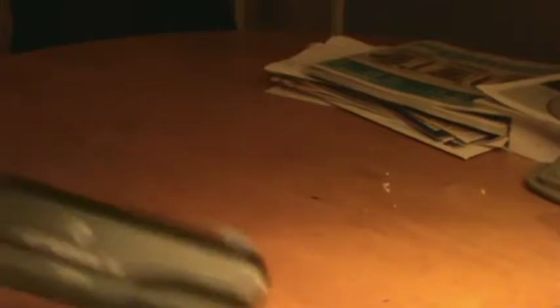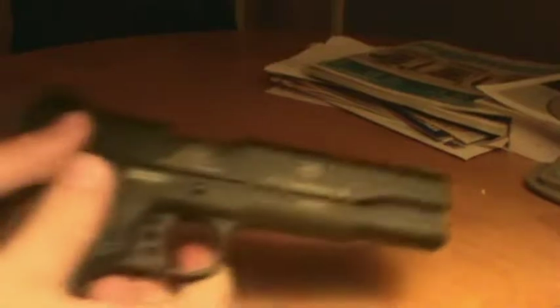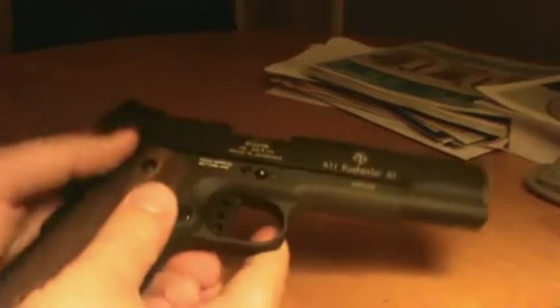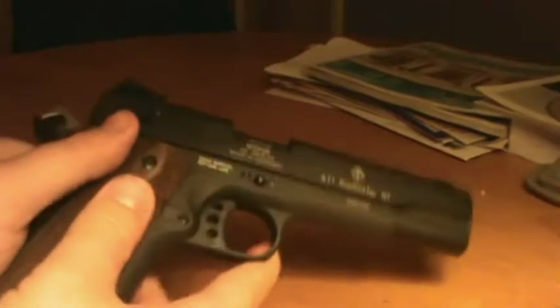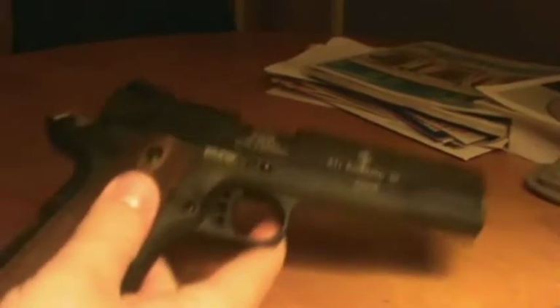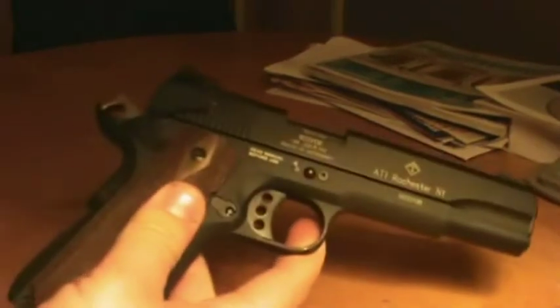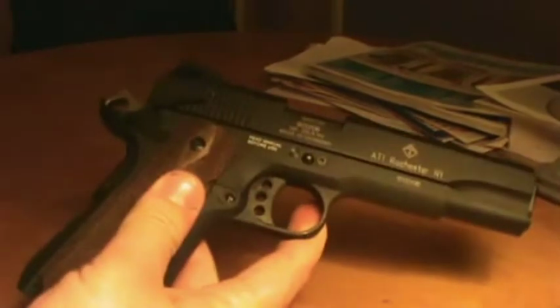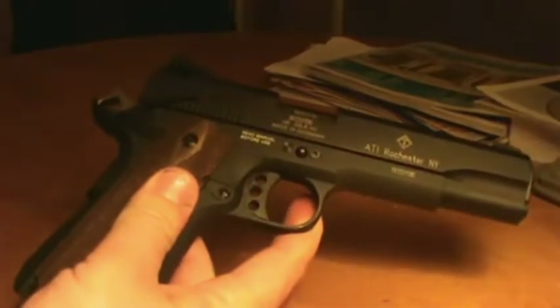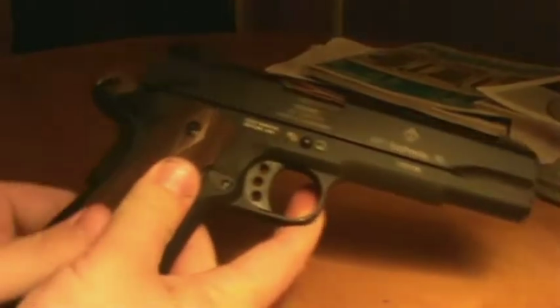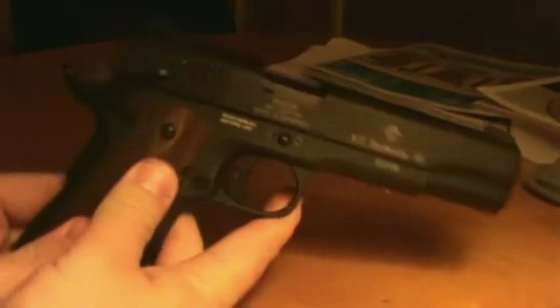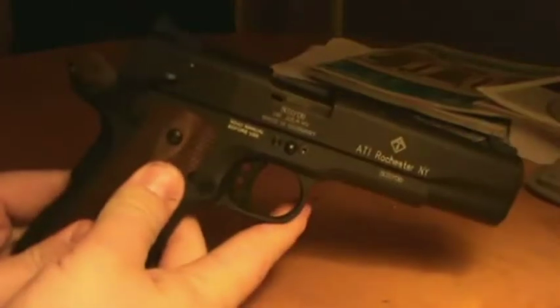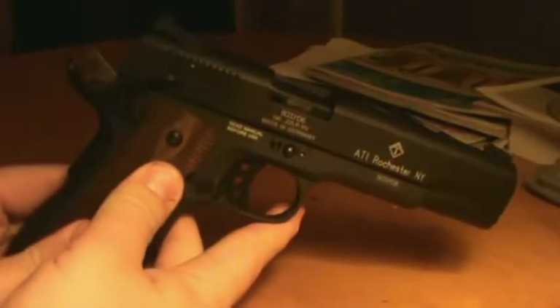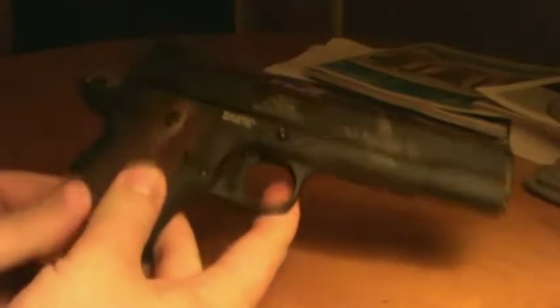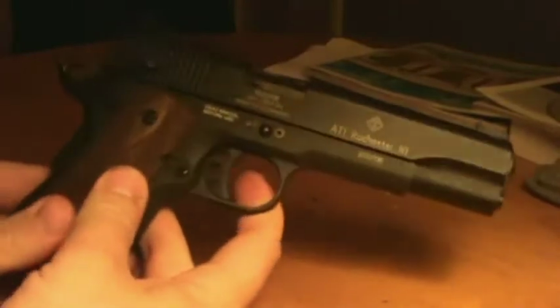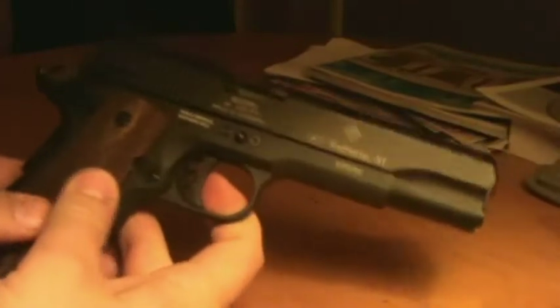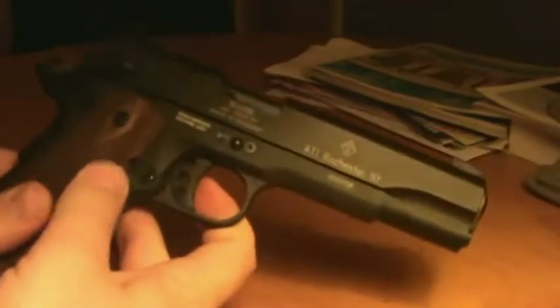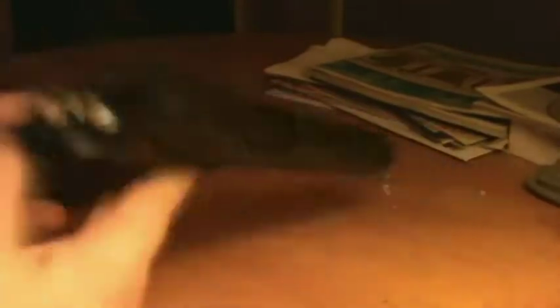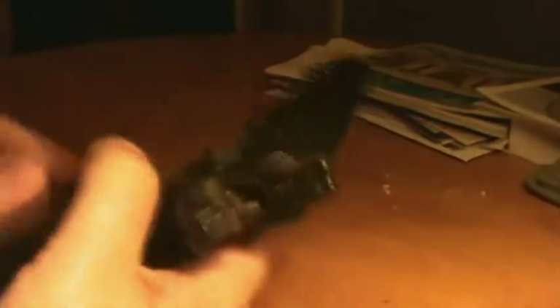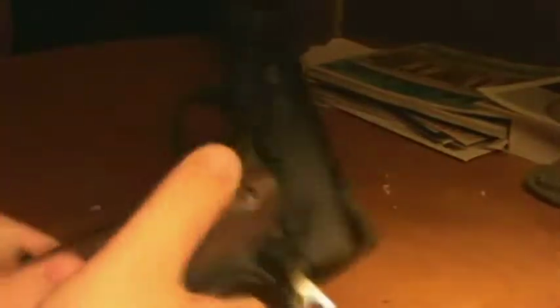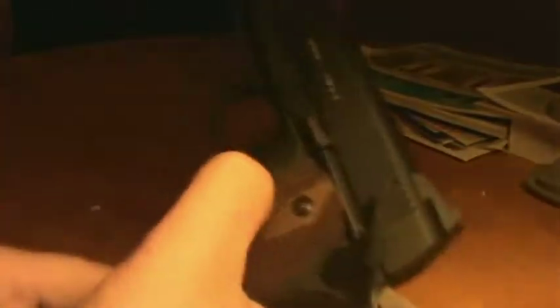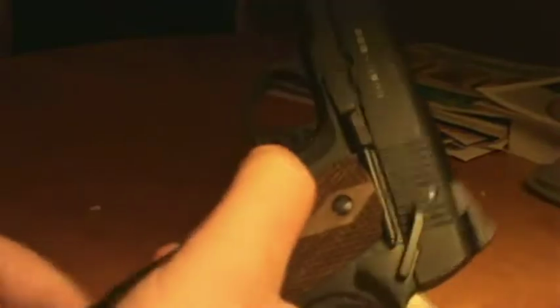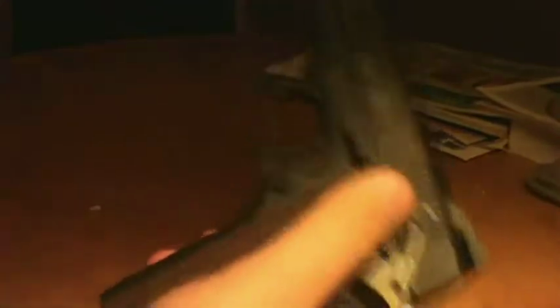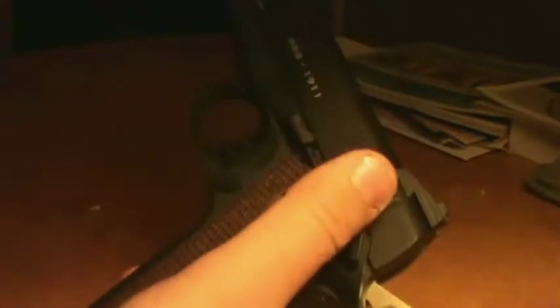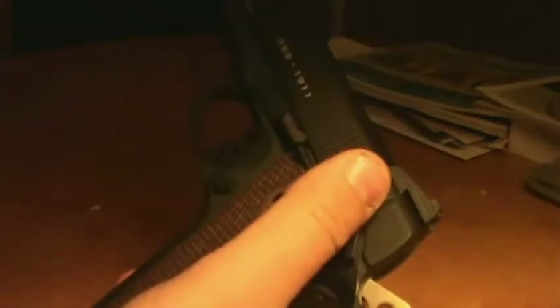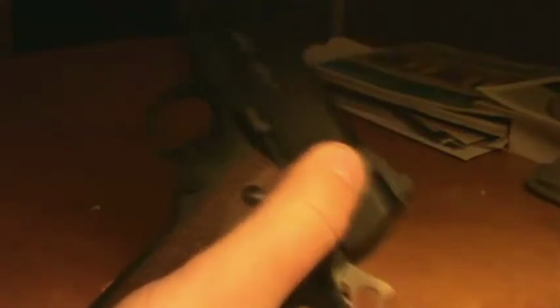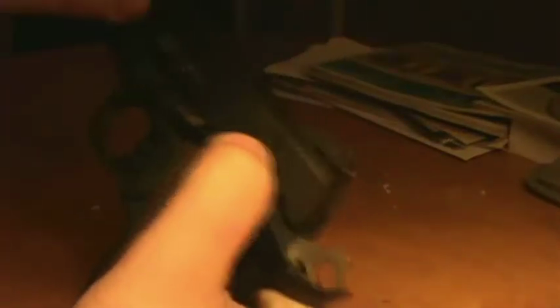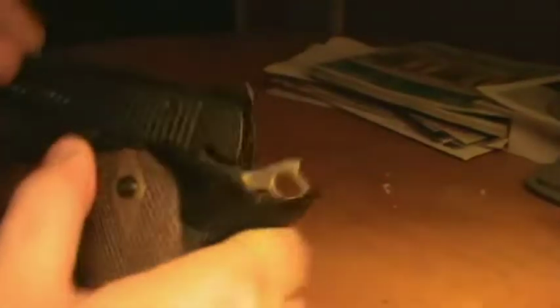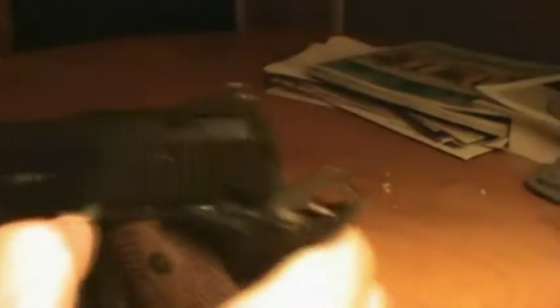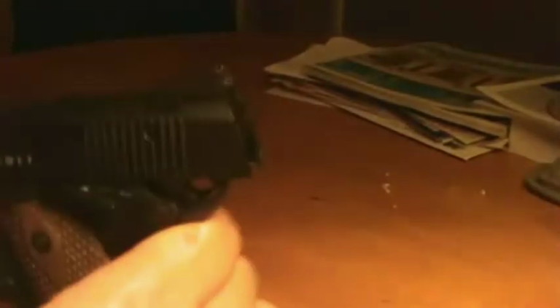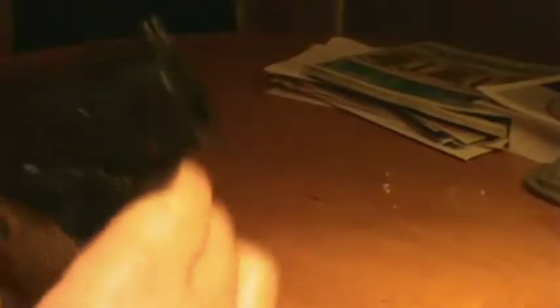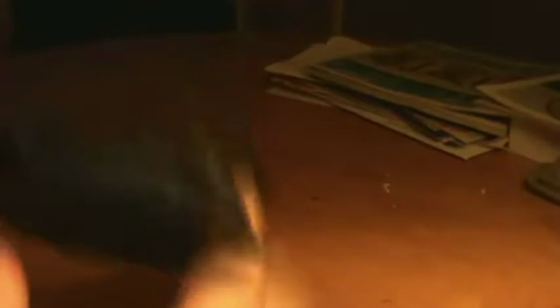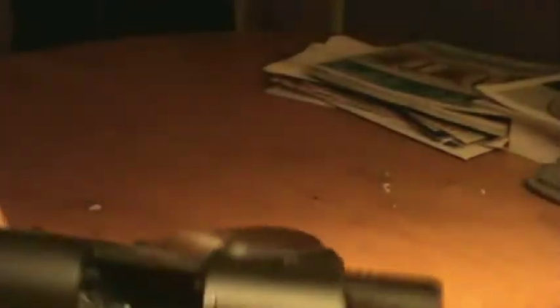Alright, this is the initial review of the ATI GSG 1911. This right here is a .22 long rifle 1911 style pistol.